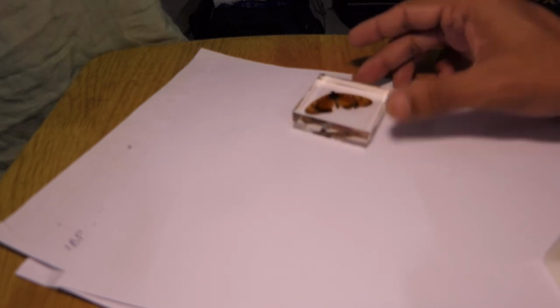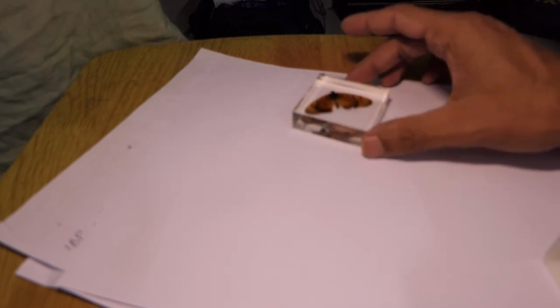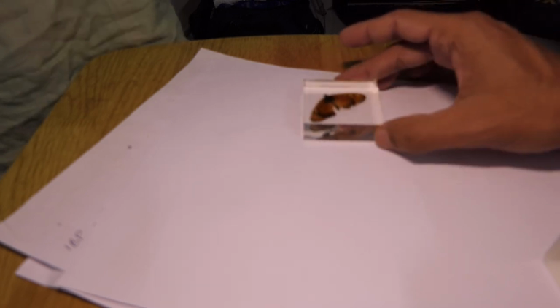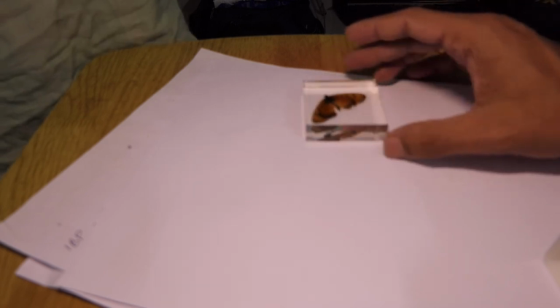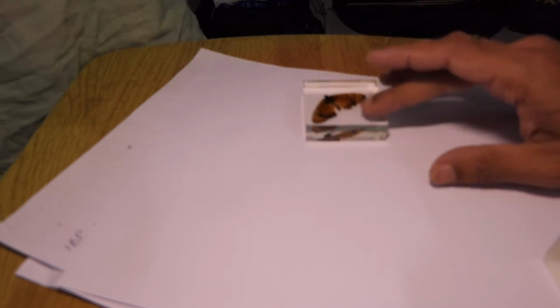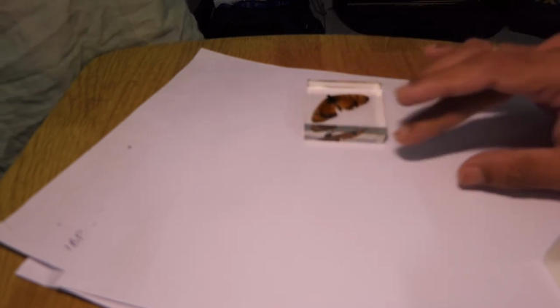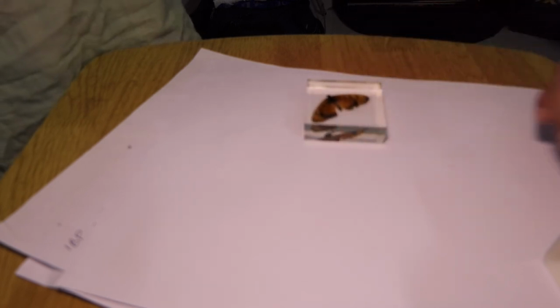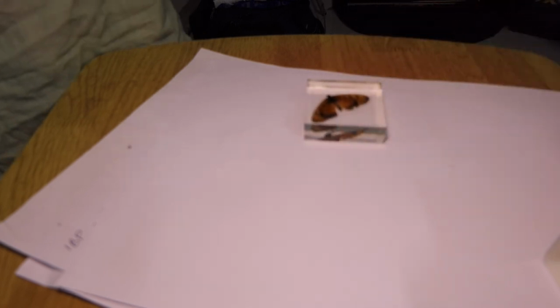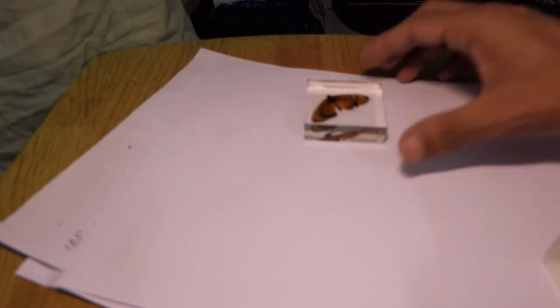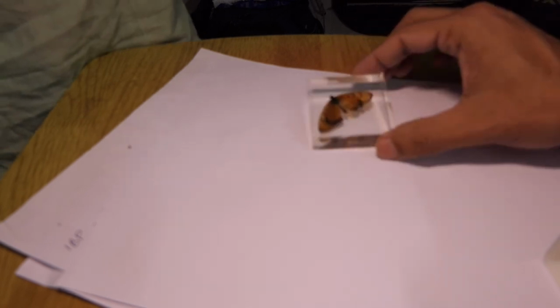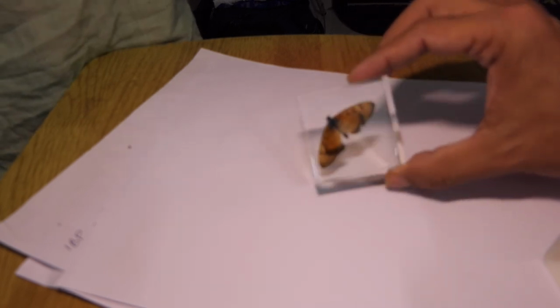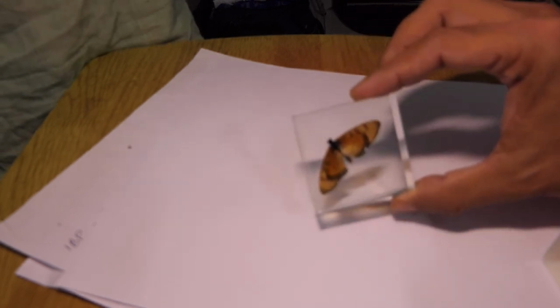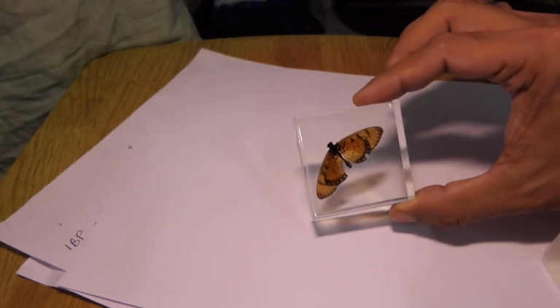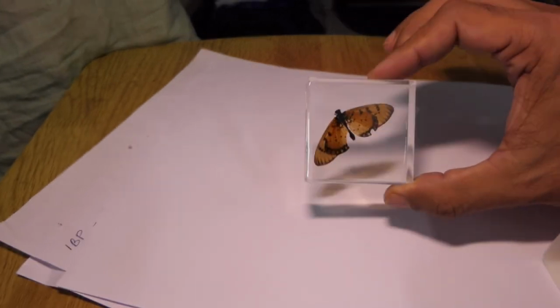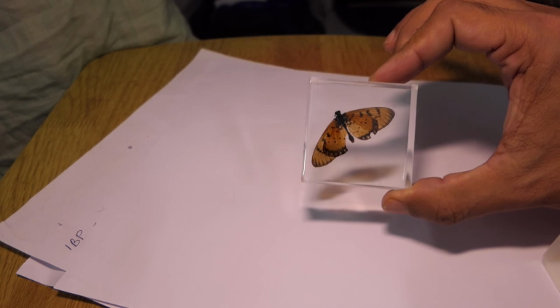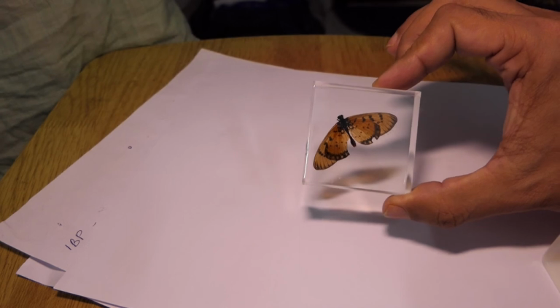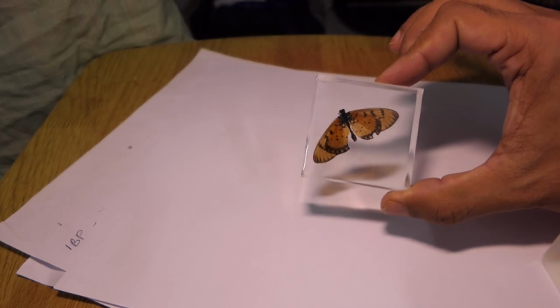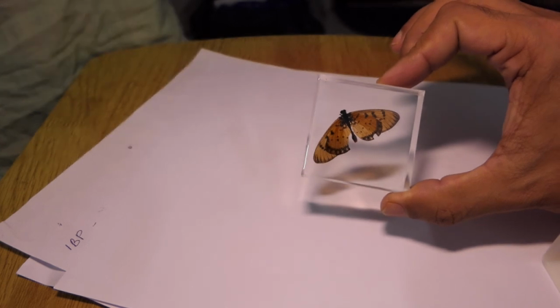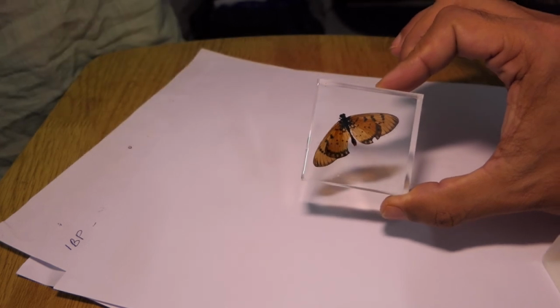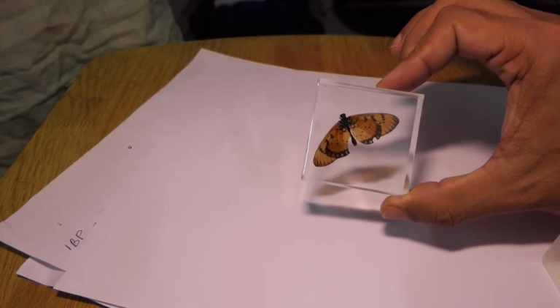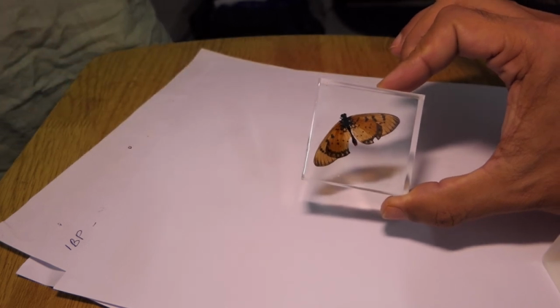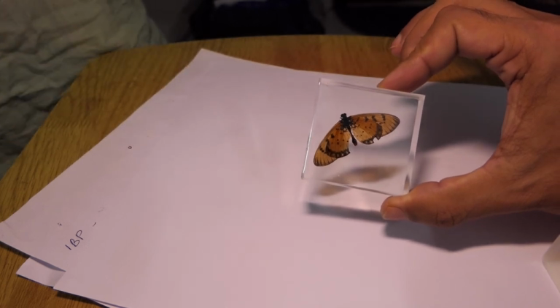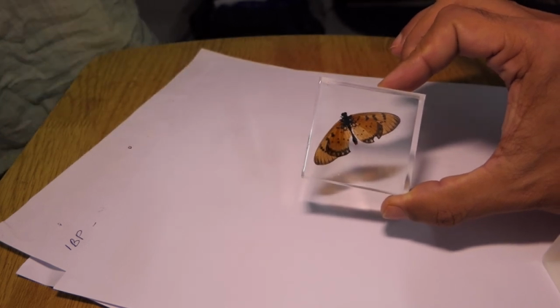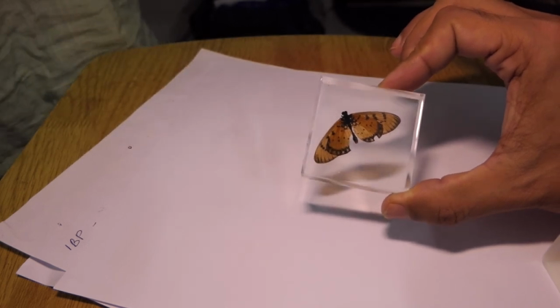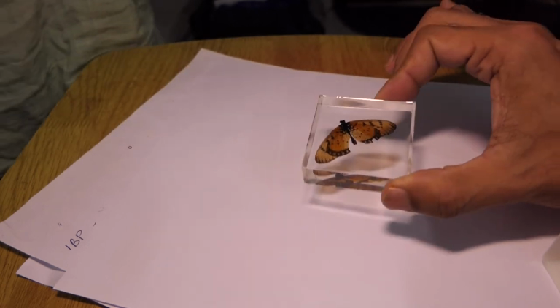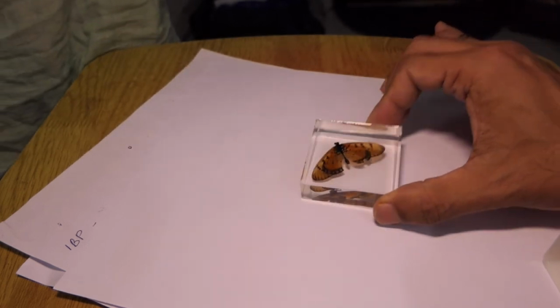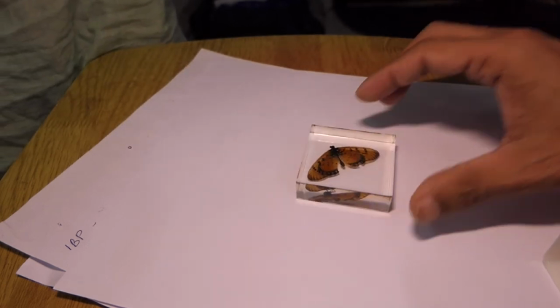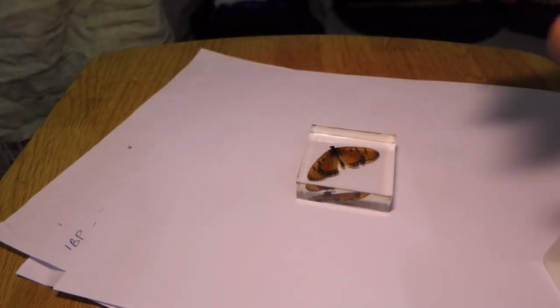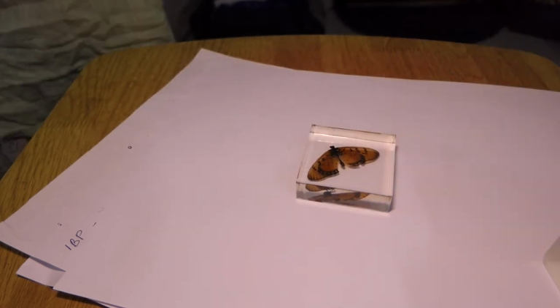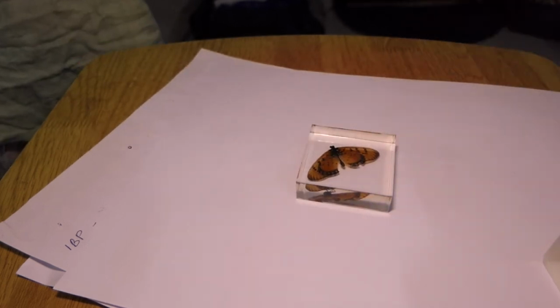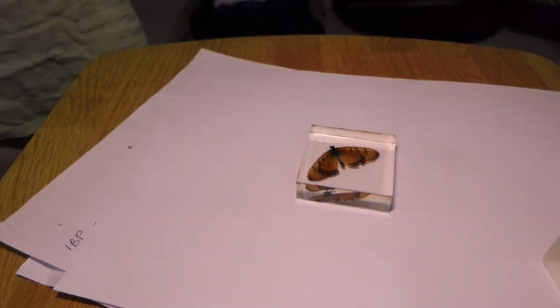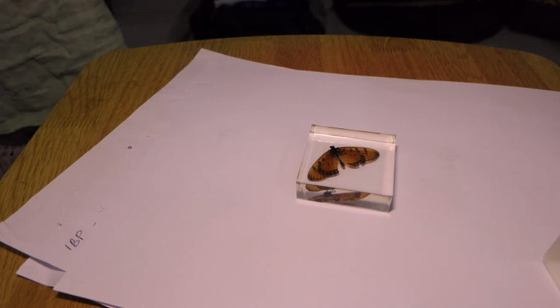Overall my first butterfly has come out pretty good. You can see that the wings are transparent or translucent as well, and it's looking pretty neat. I am happy about this.